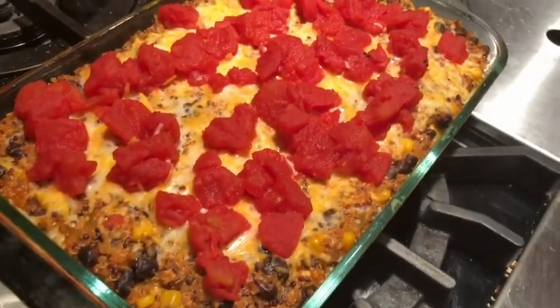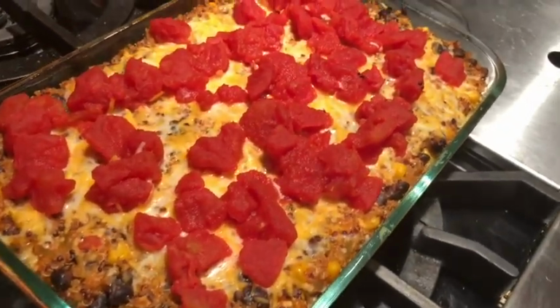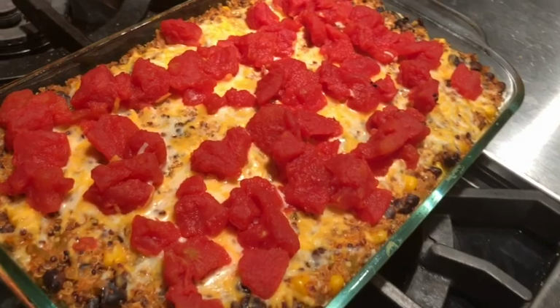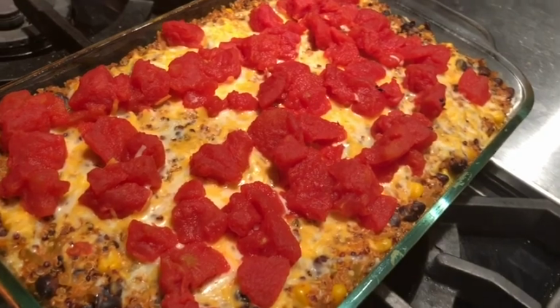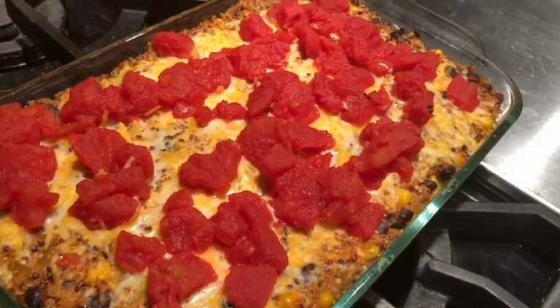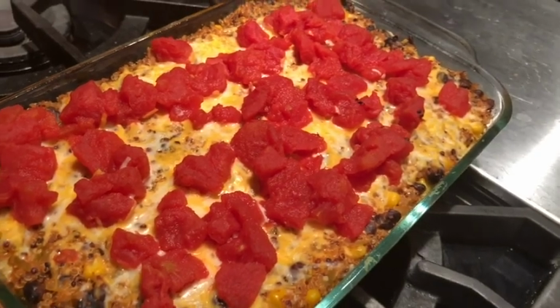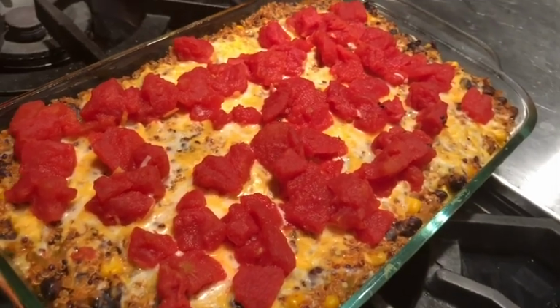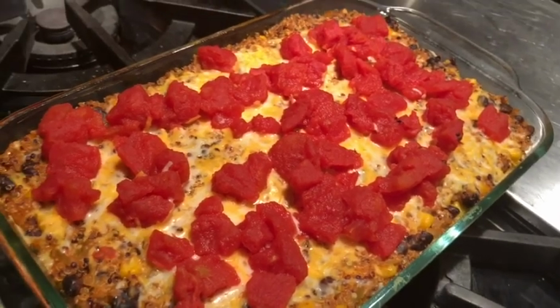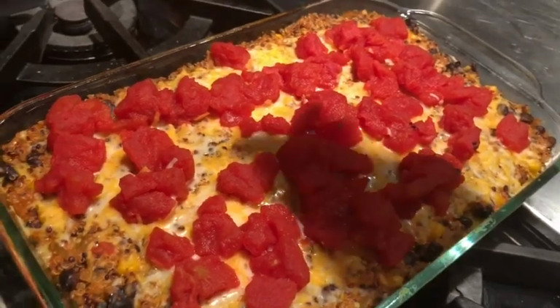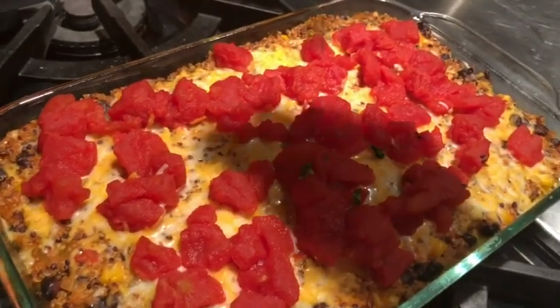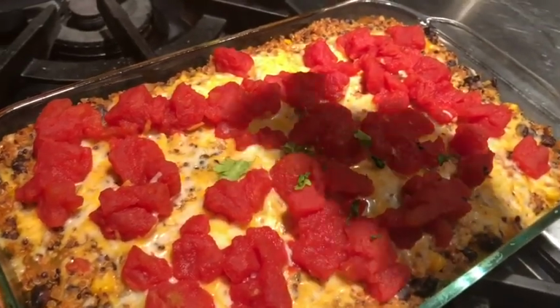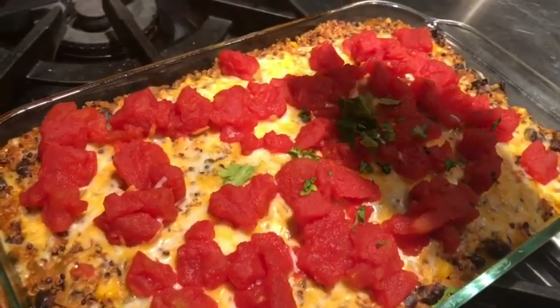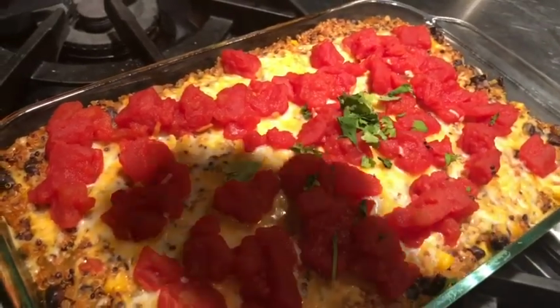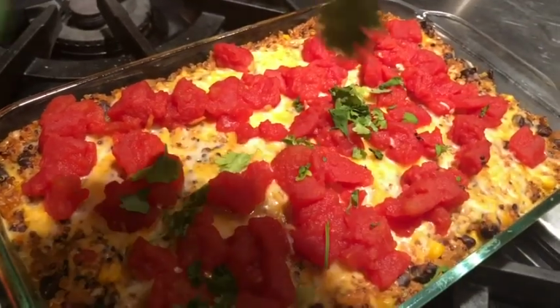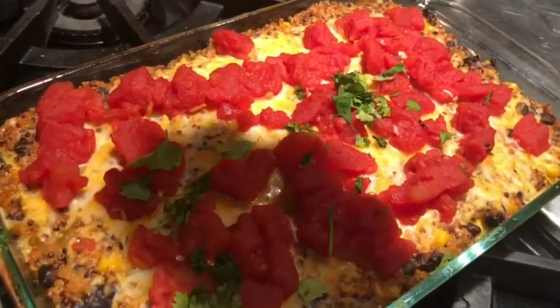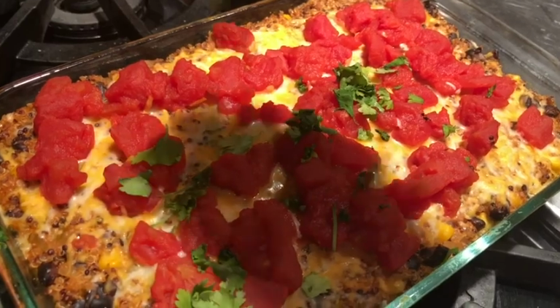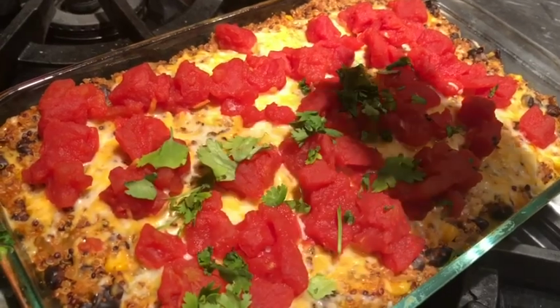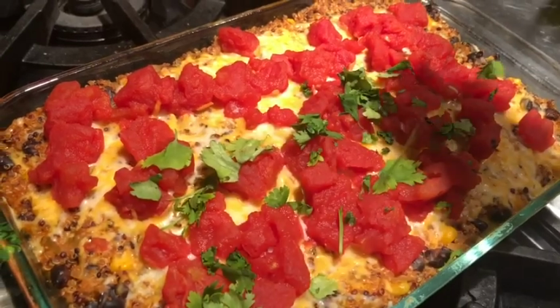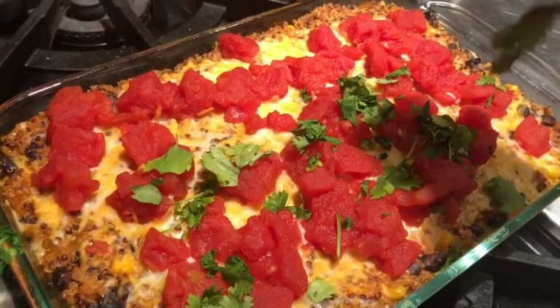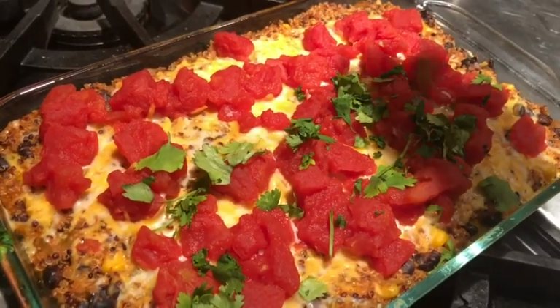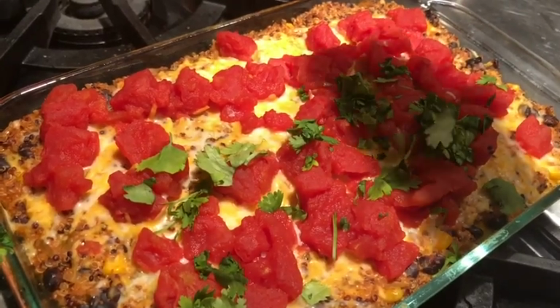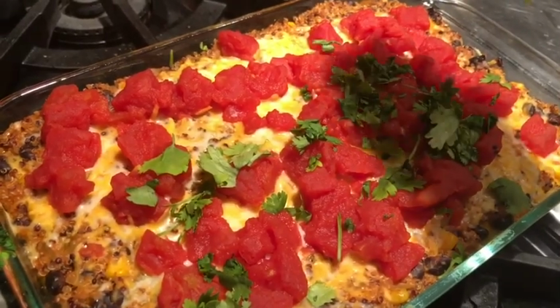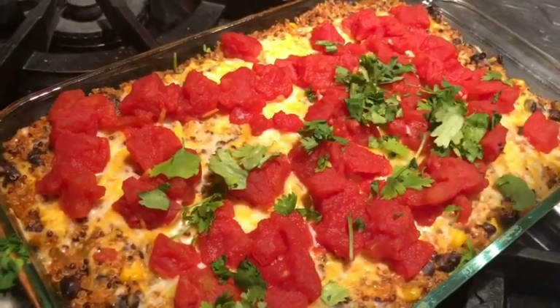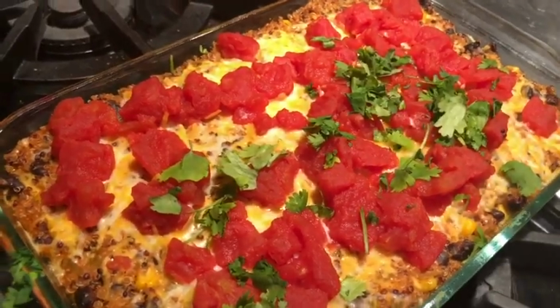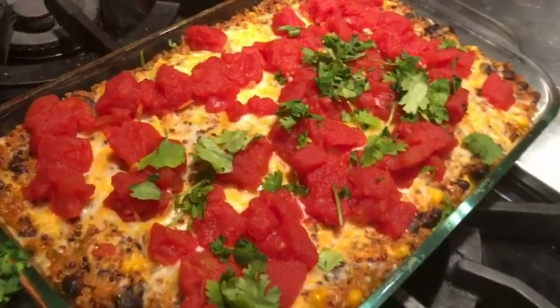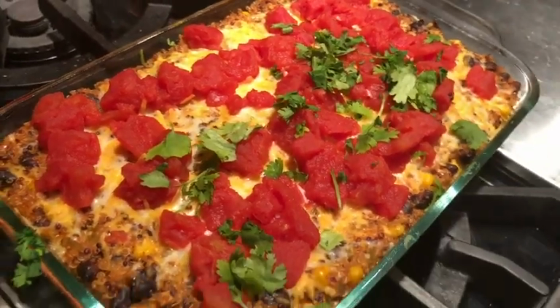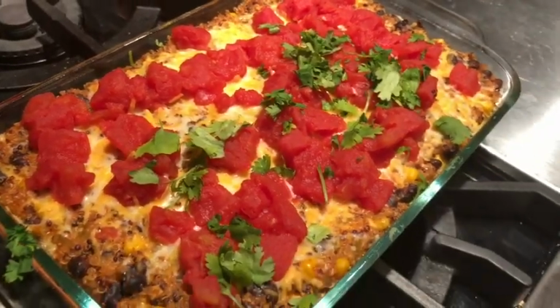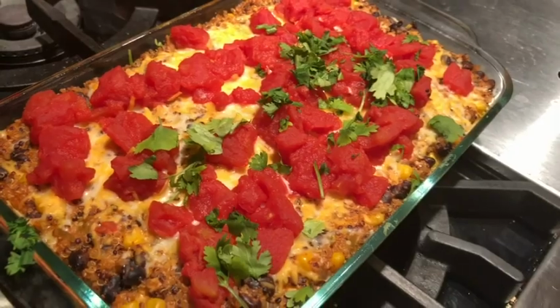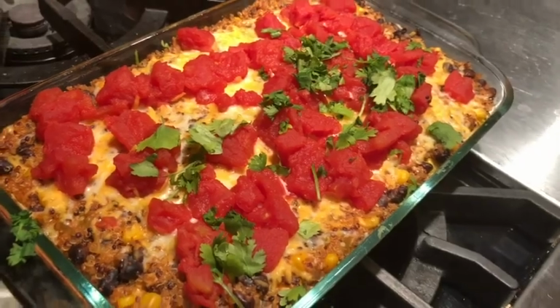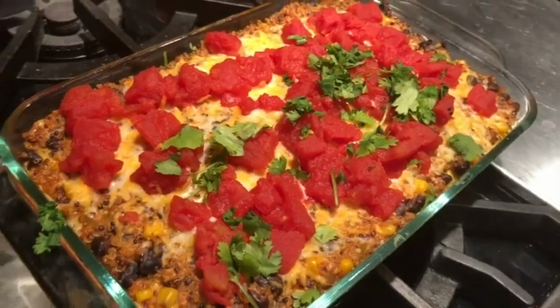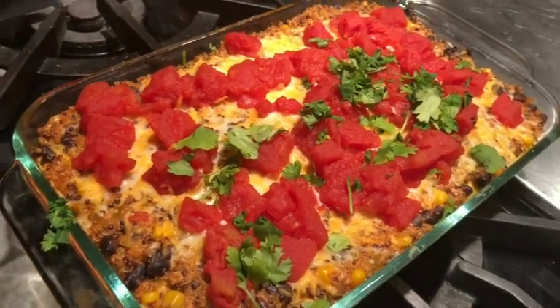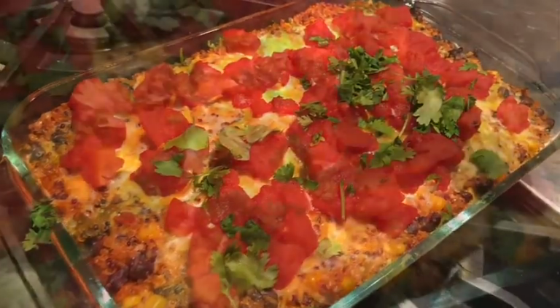It looks so amazing! I'm going to put just a little bit of the cilantro here and there — not too much on one side because my hubby doesn't like it a whole lot. Isn't that pretty? I can't wait to get into this — I'll let you know how it is.